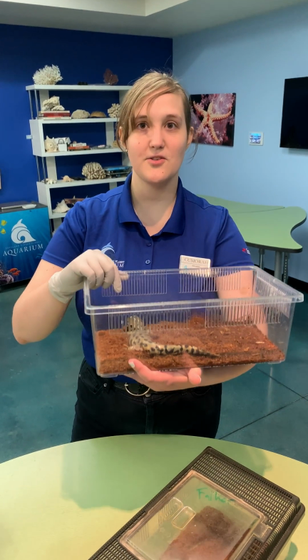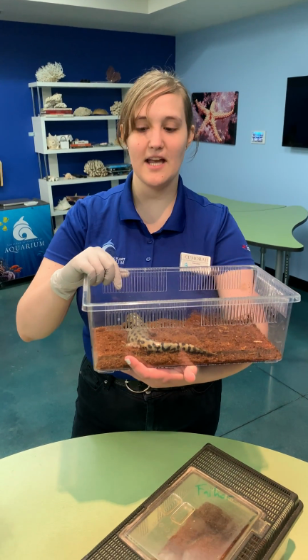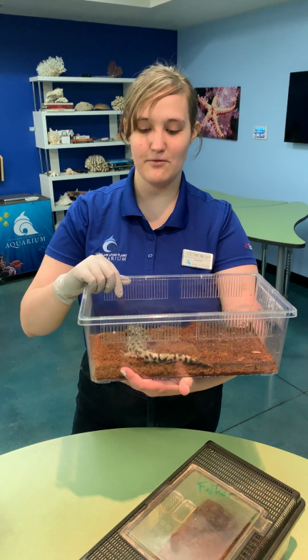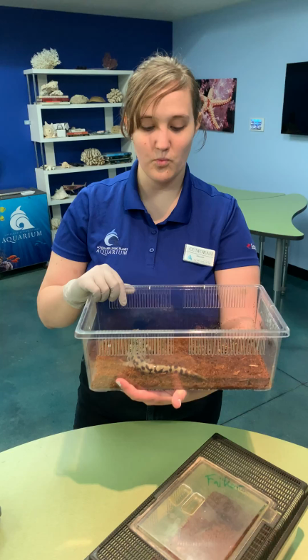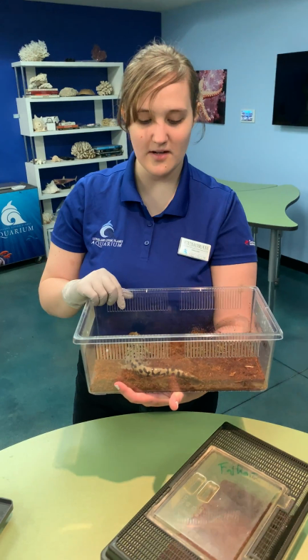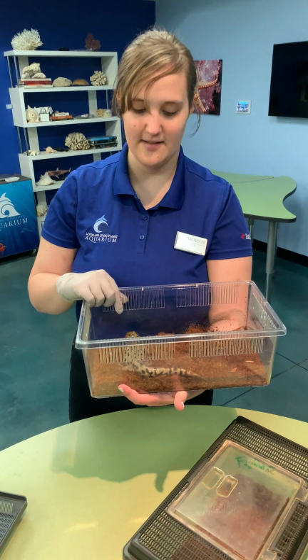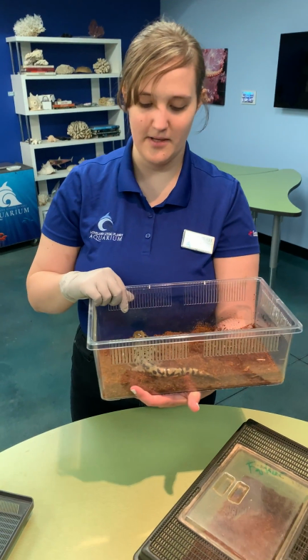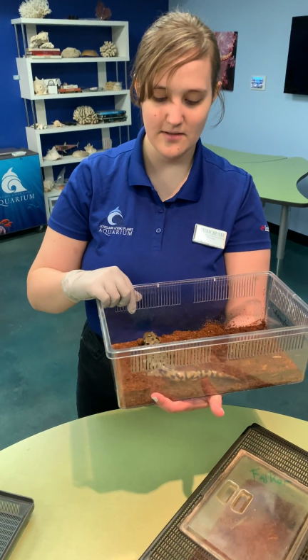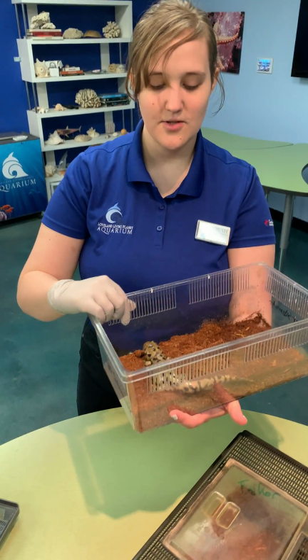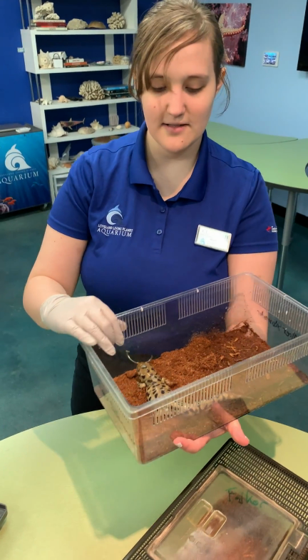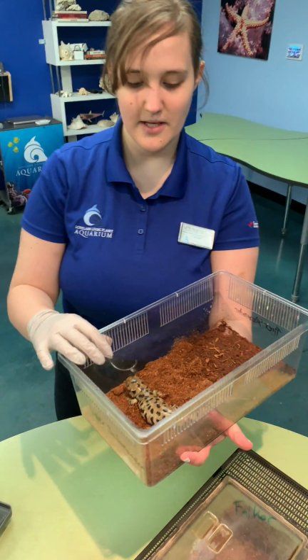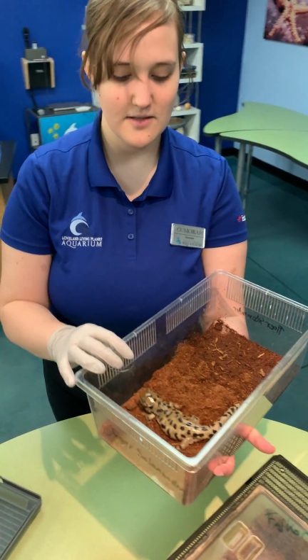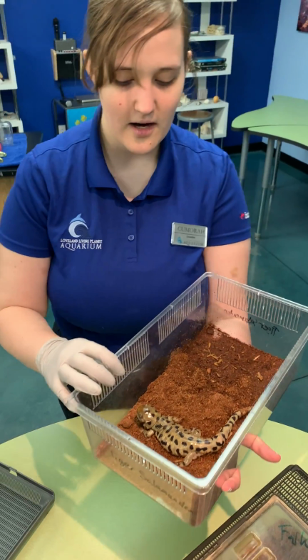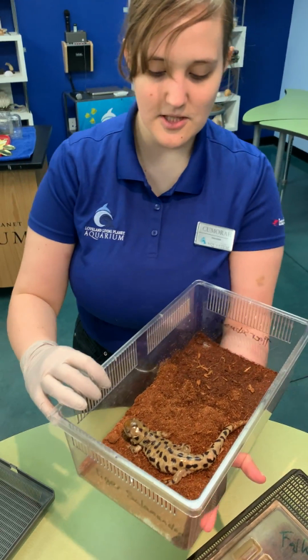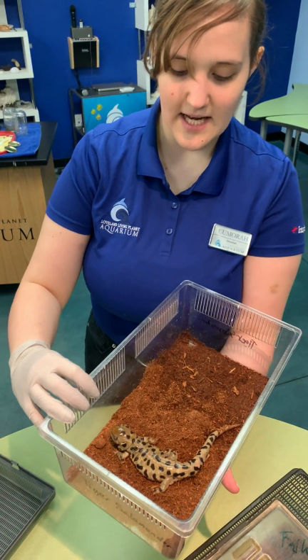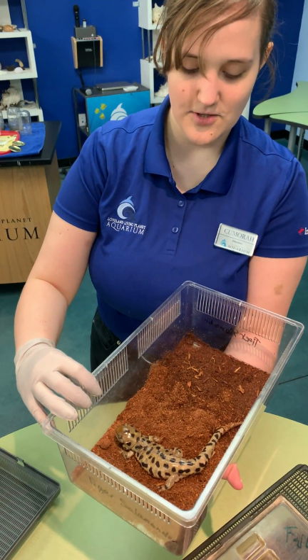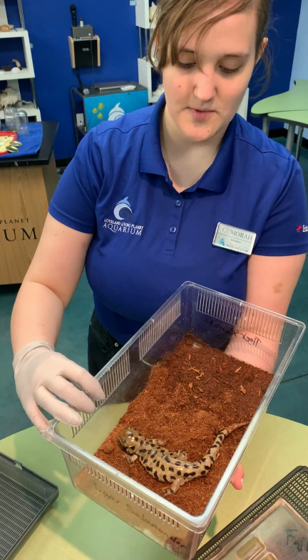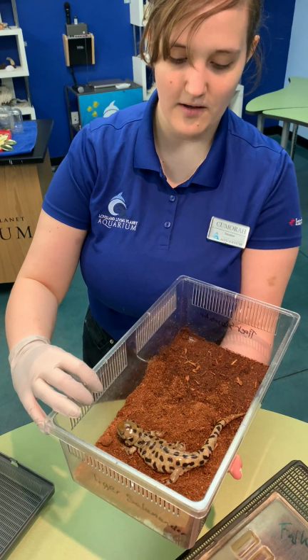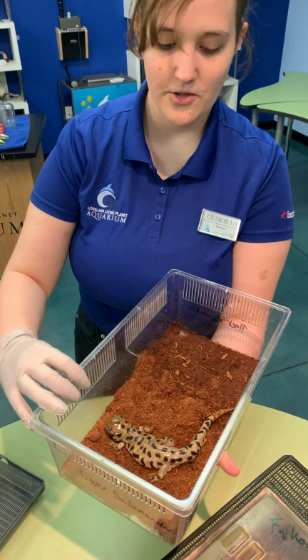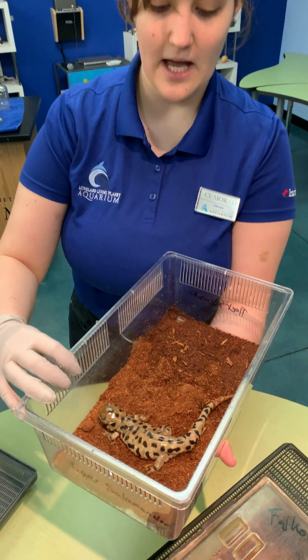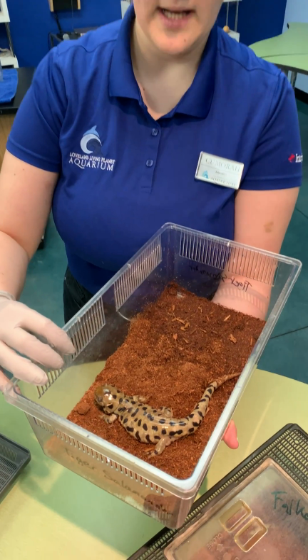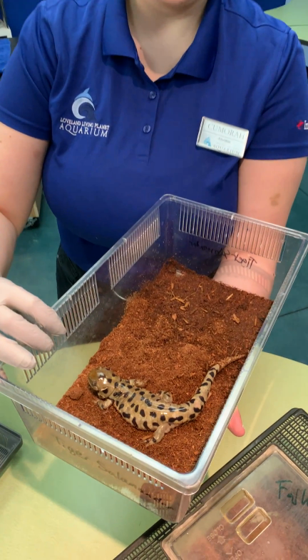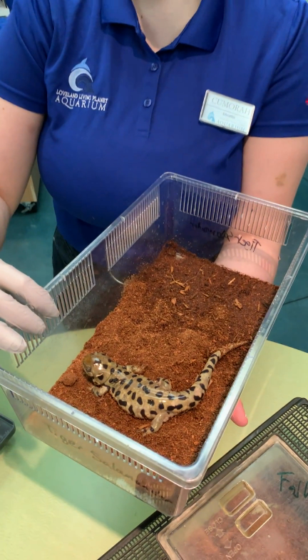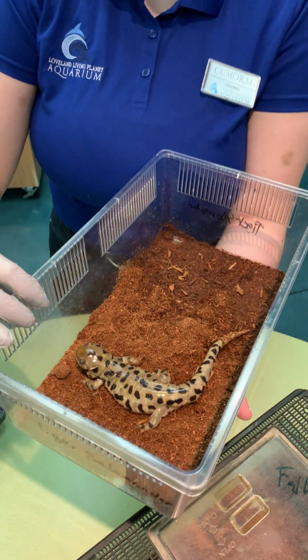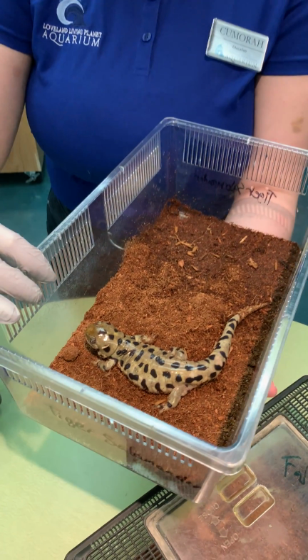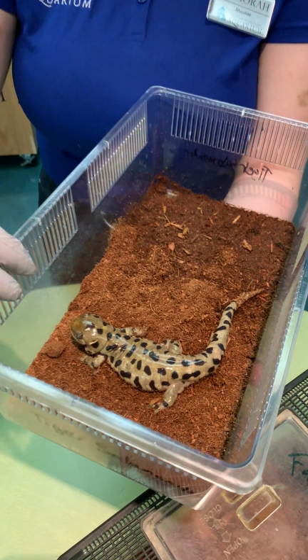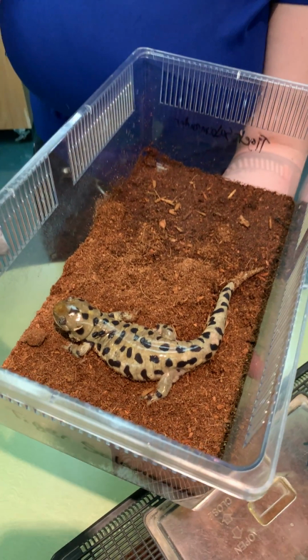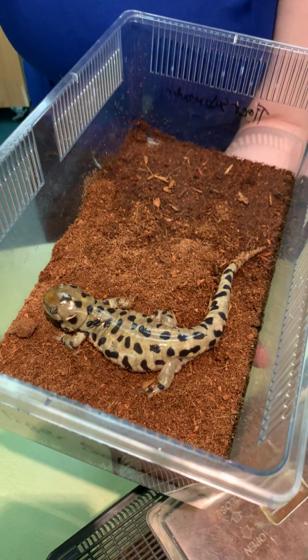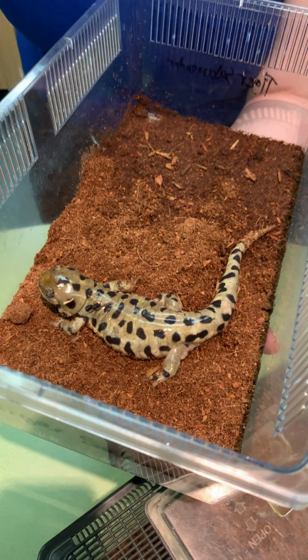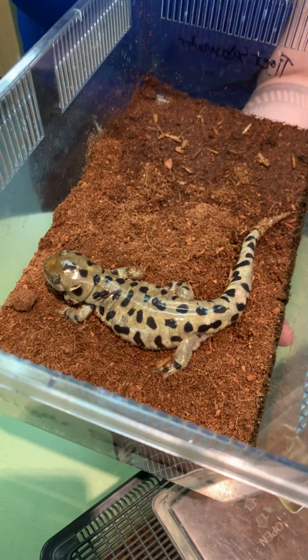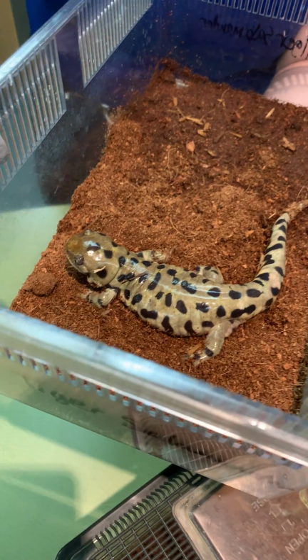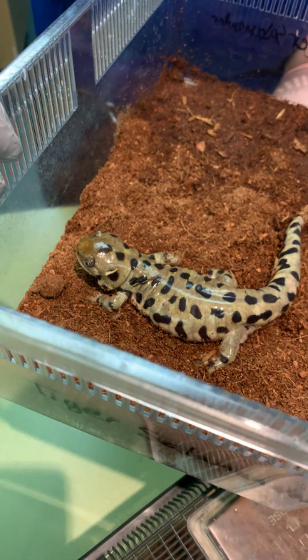Today I have with us one of our tiger salamanders. Tiger salamanders are a species native to Utah. You'll notice how wet he is — tiger salamanders are what we call amphibians.